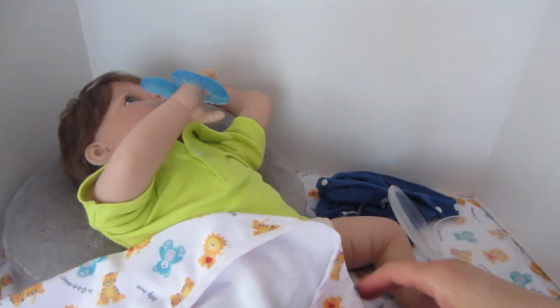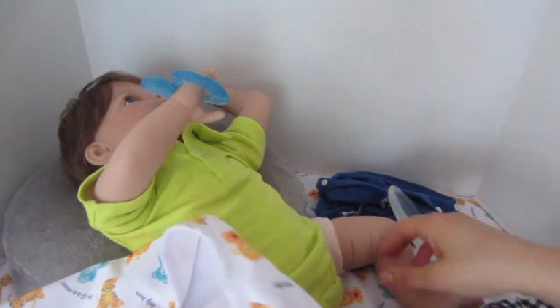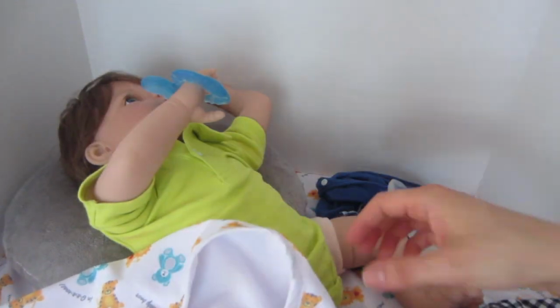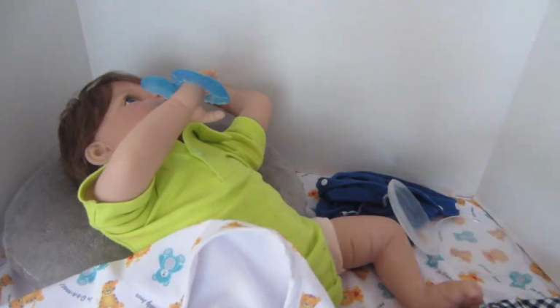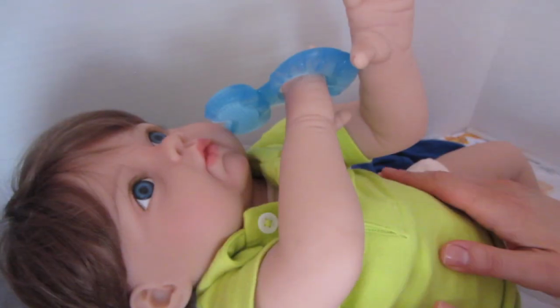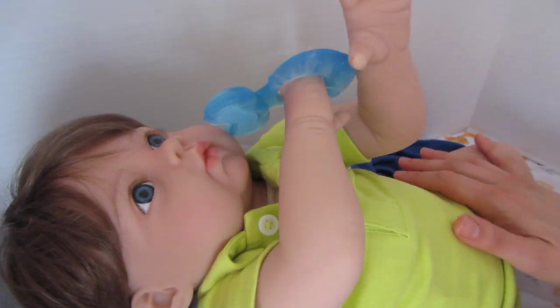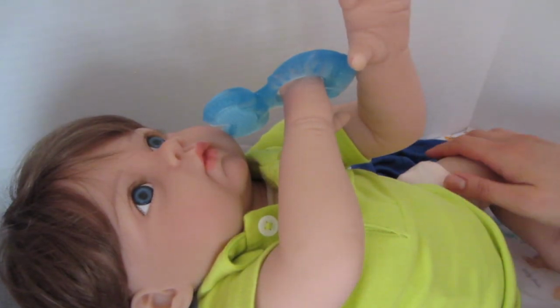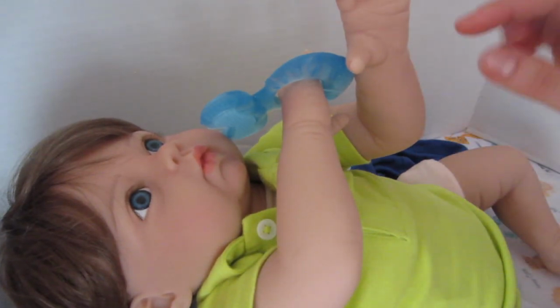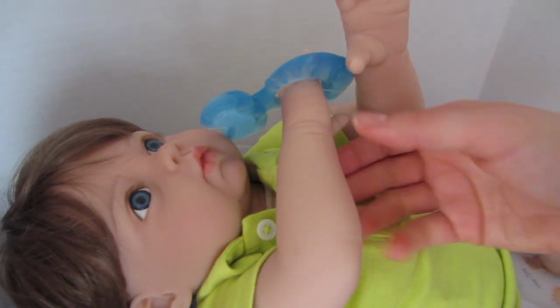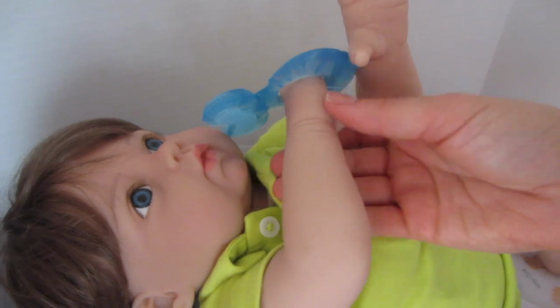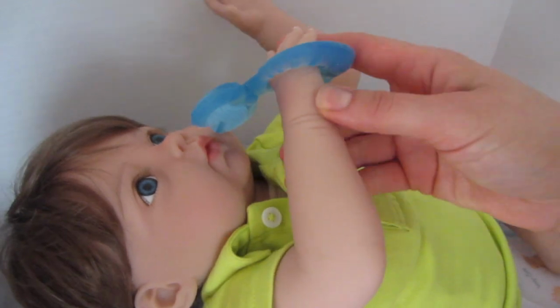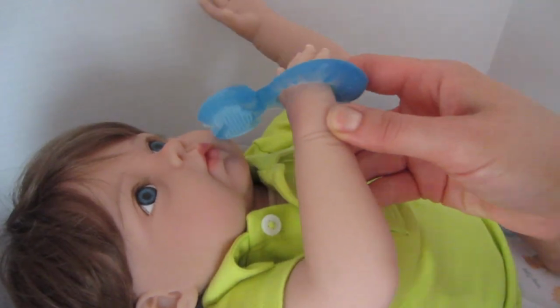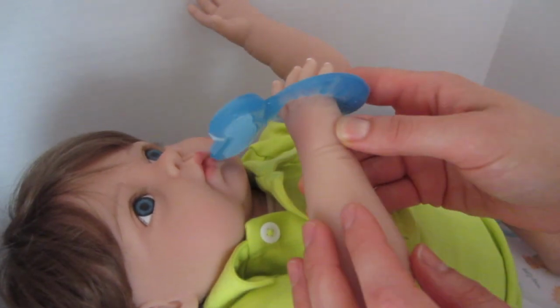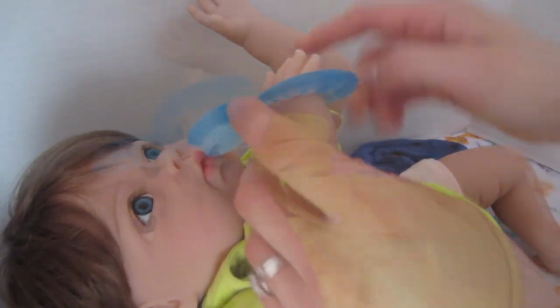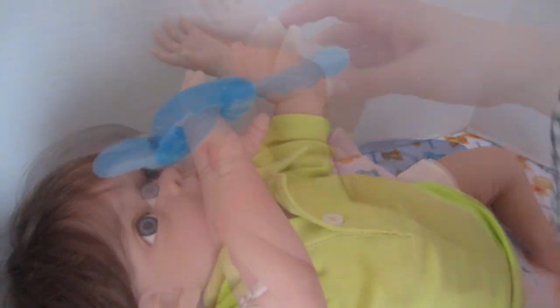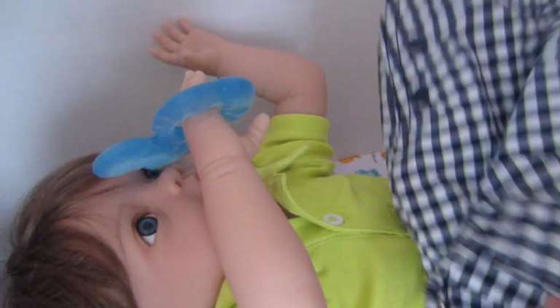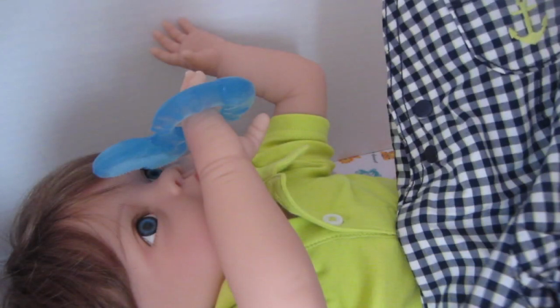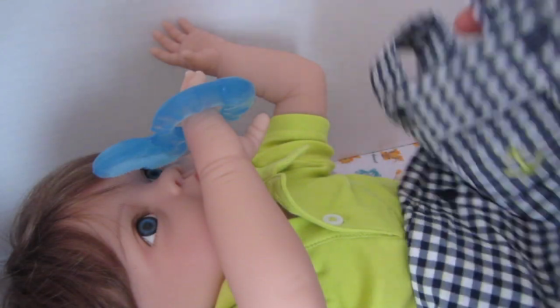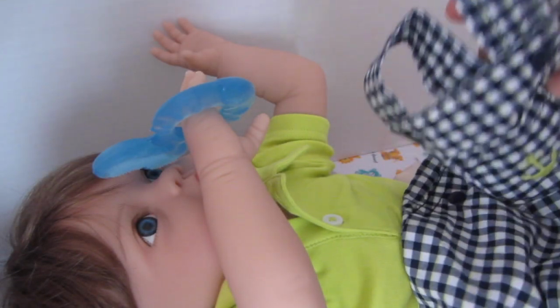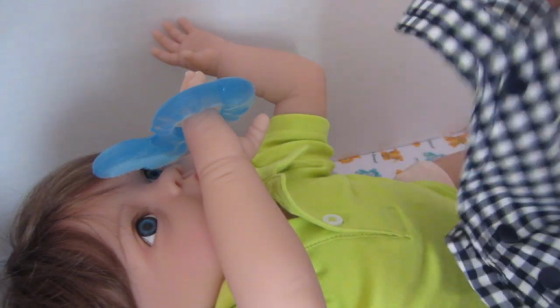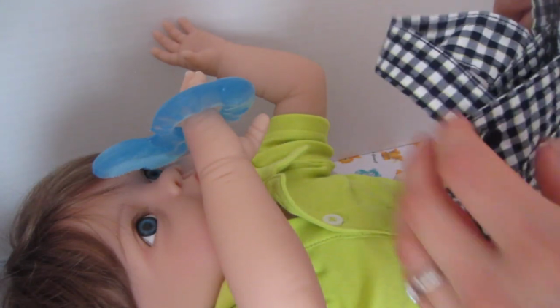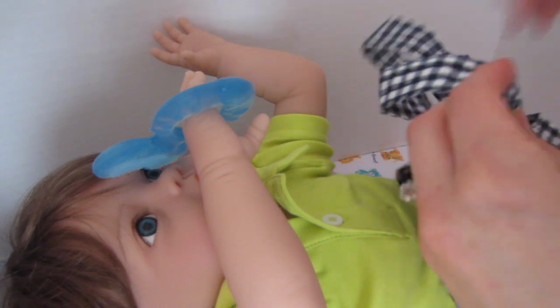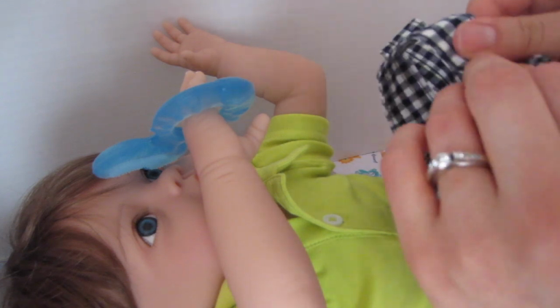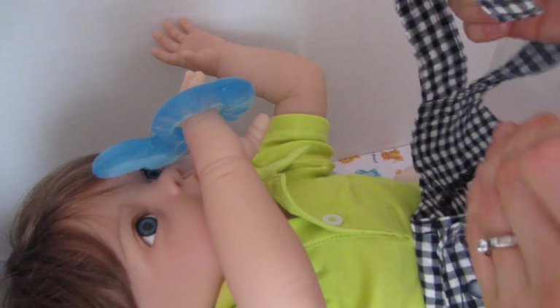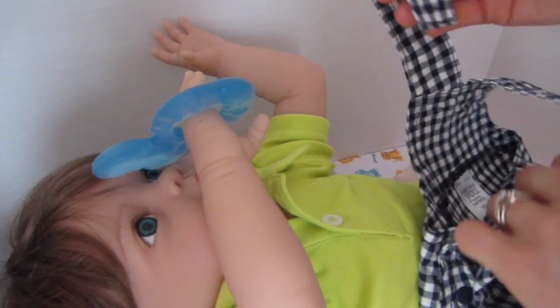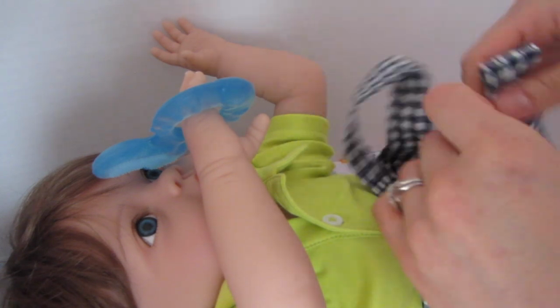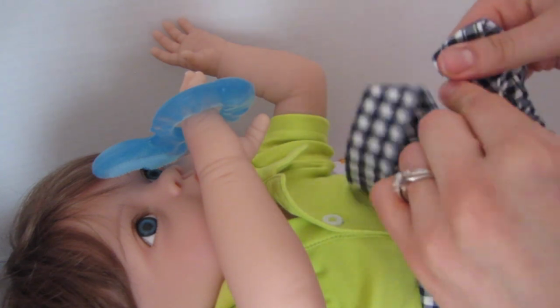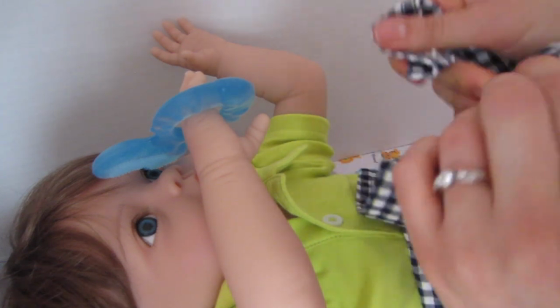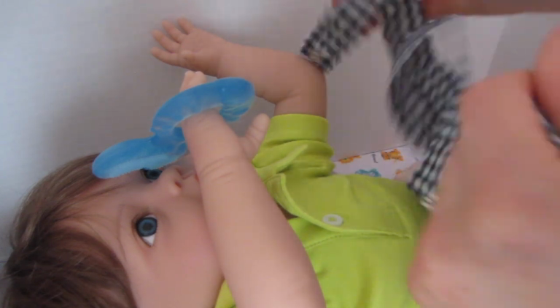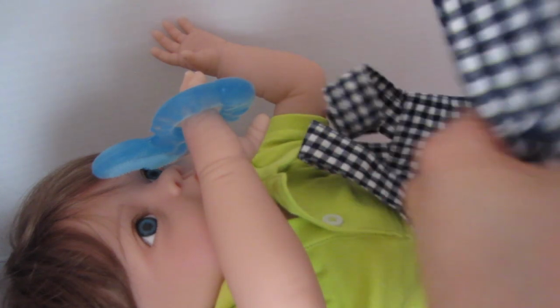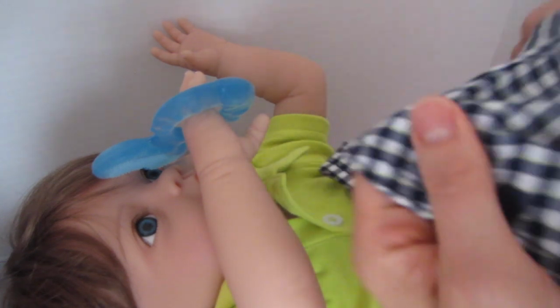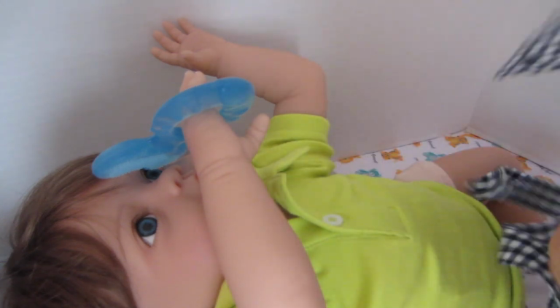There we go — look at how cute that is! Do you like your teether? Now we'll put on the last little detail of his outfit, which are the cute overalls. I think I'll start from the bottom this time.